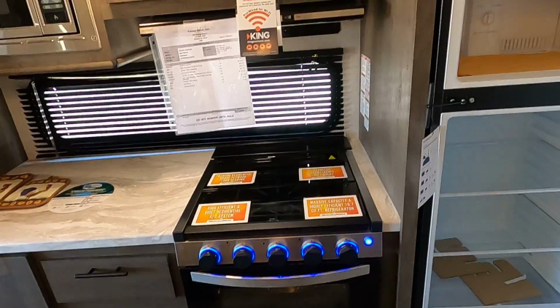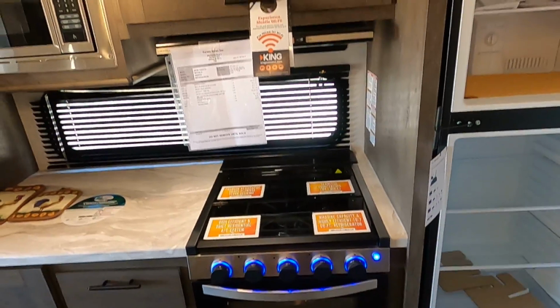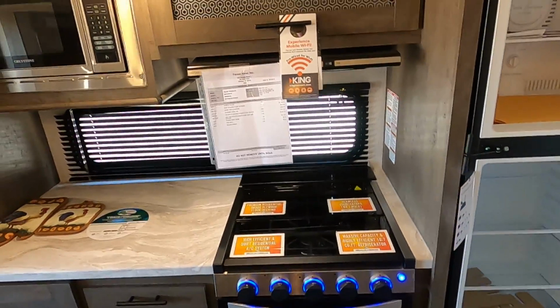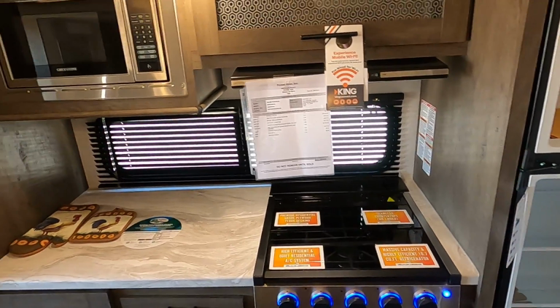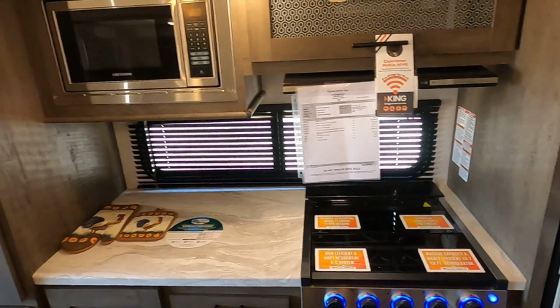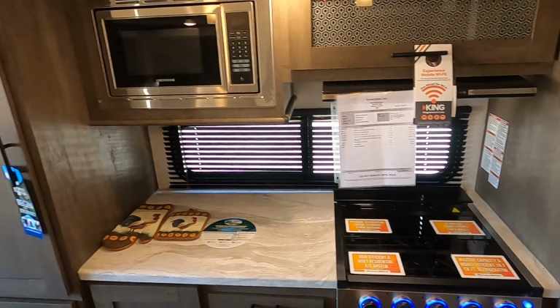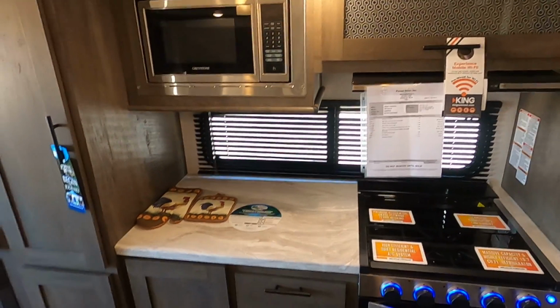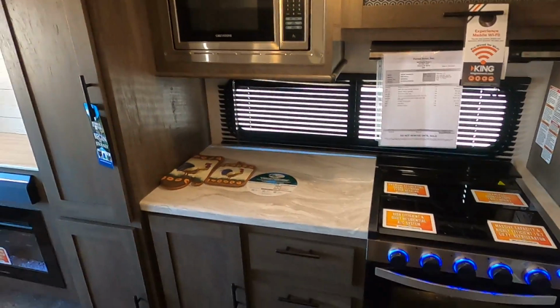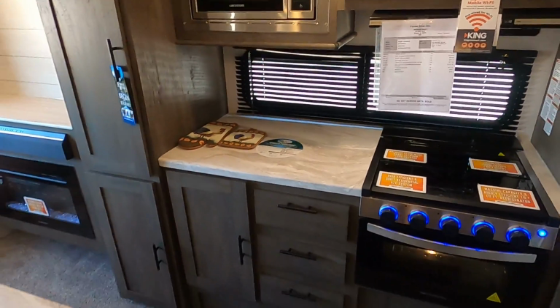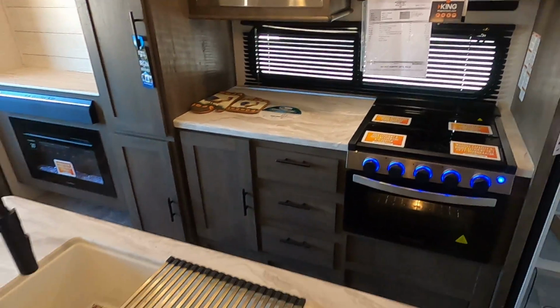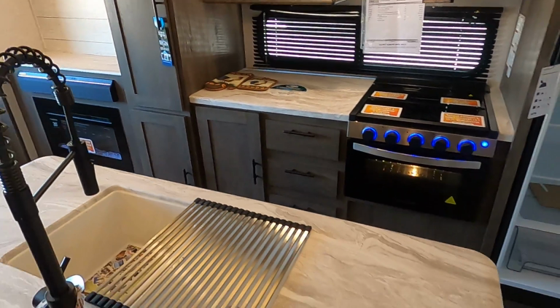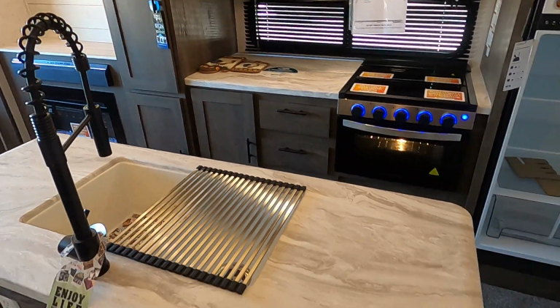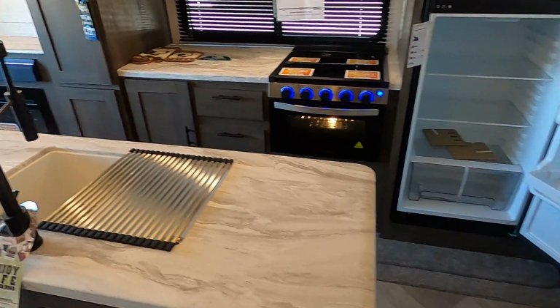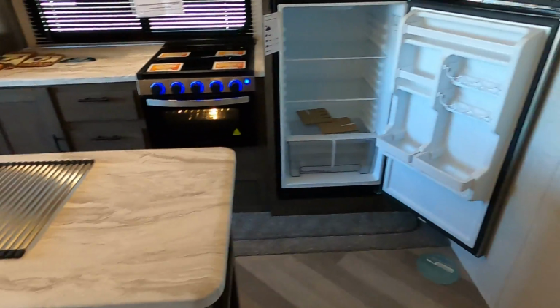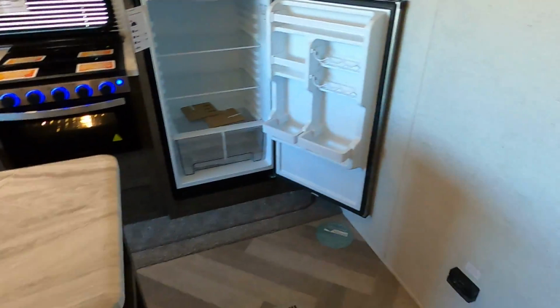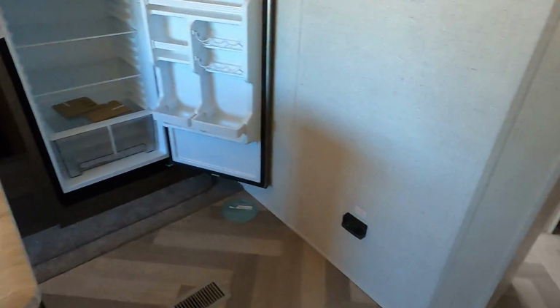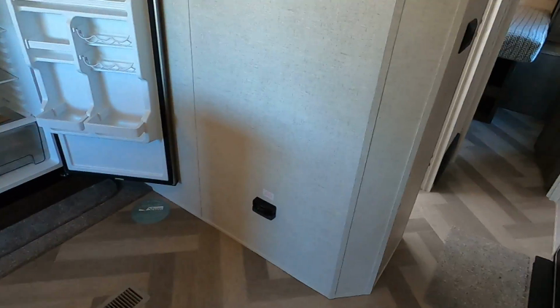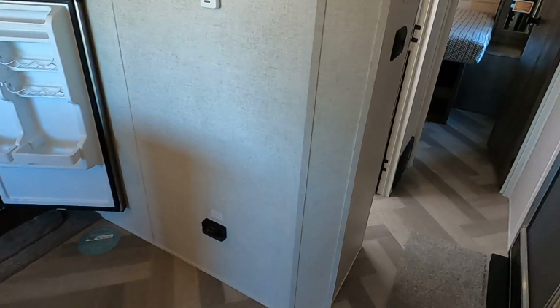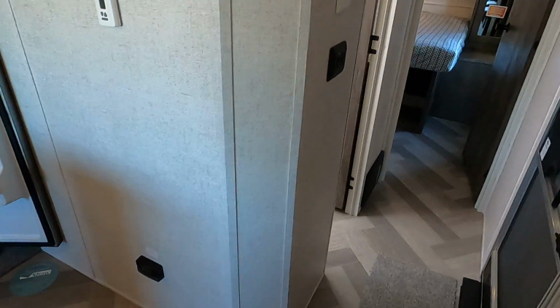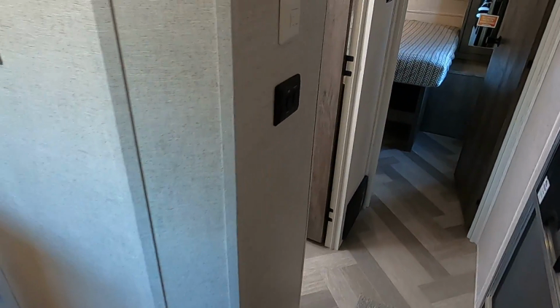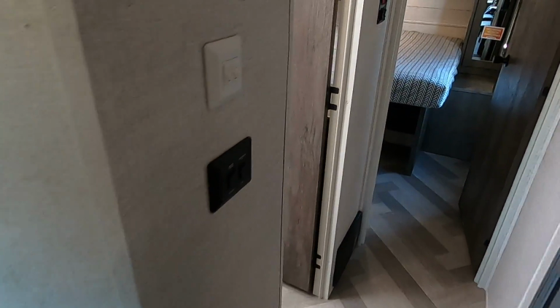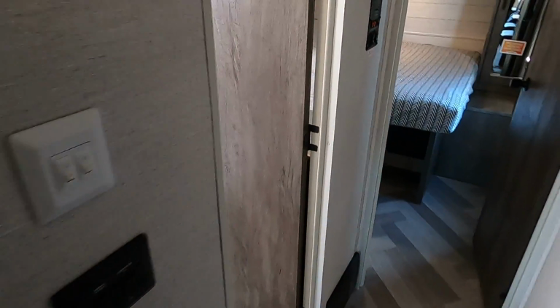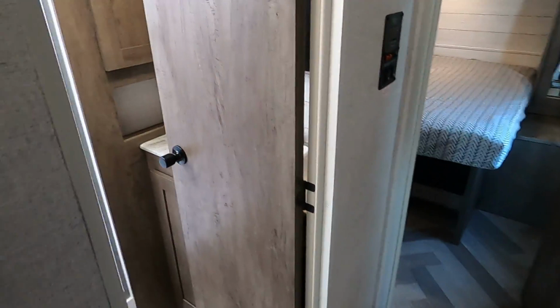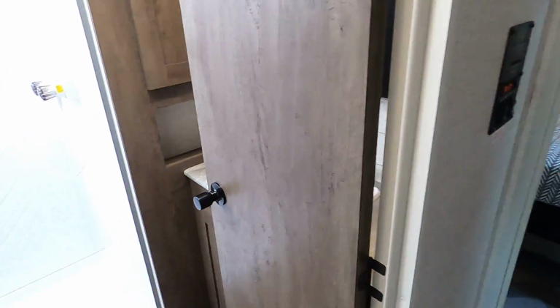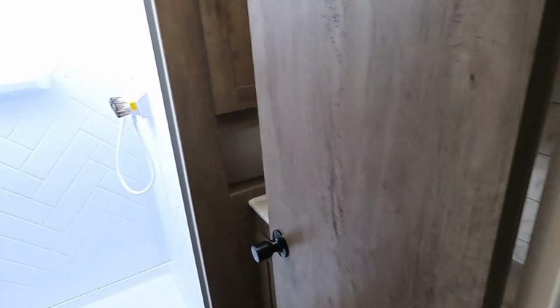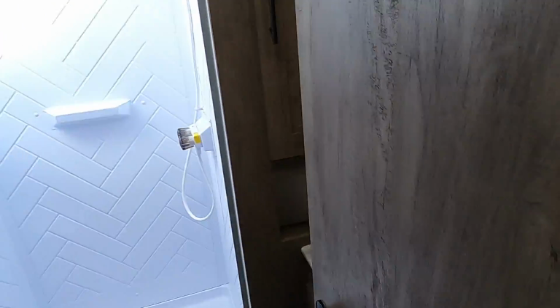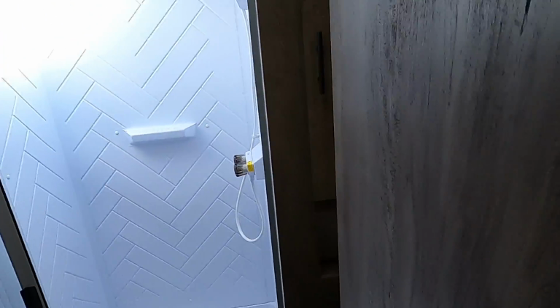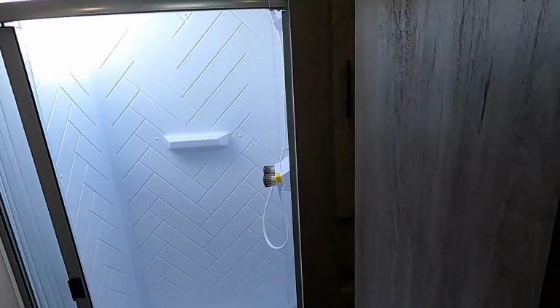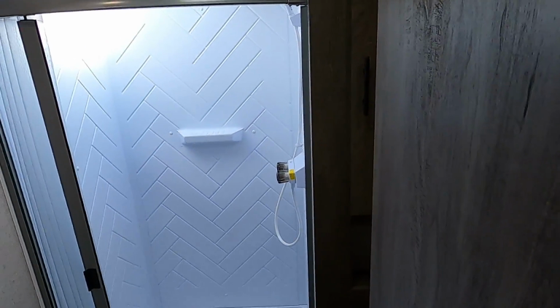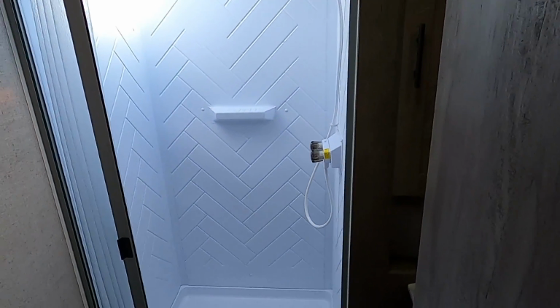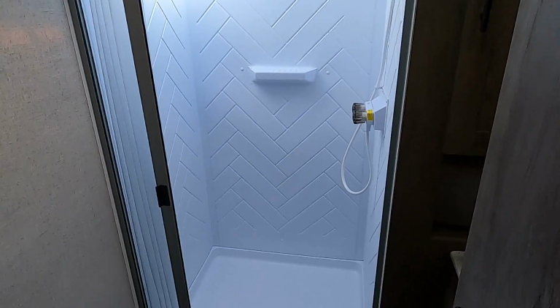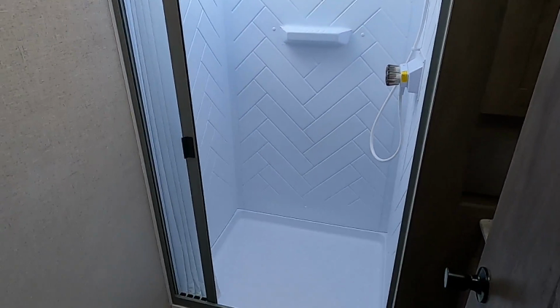Your cooktop, microwave, and counter space here. And let me show you in the back — nice size restroom.